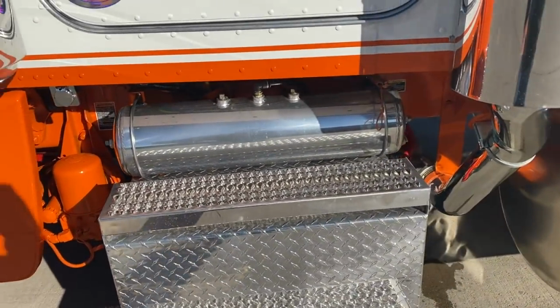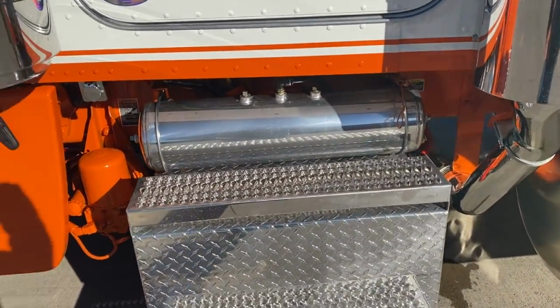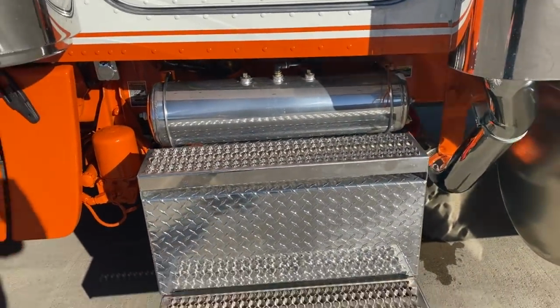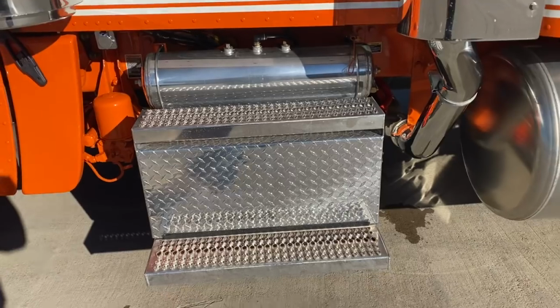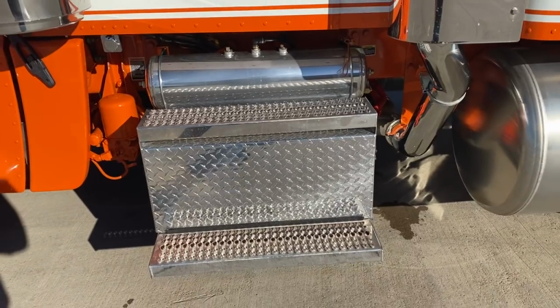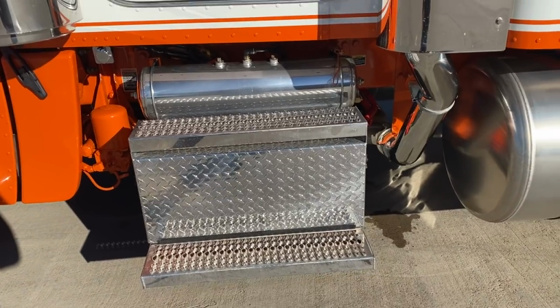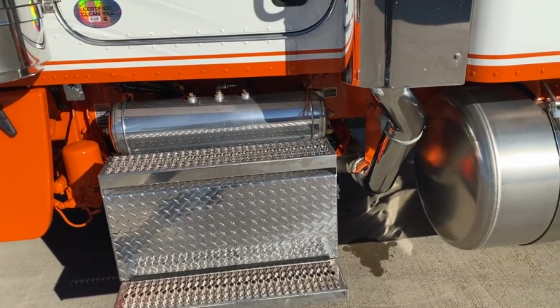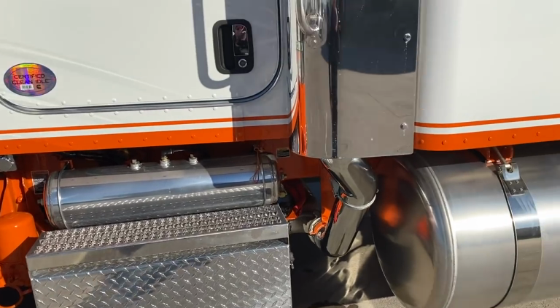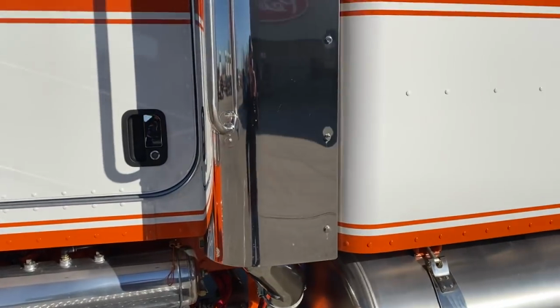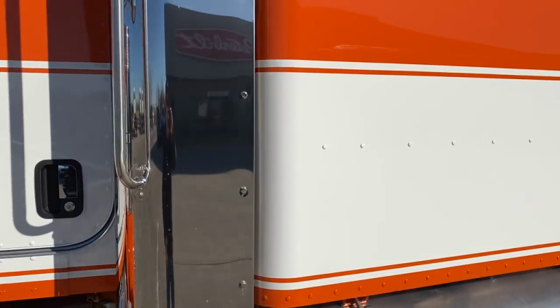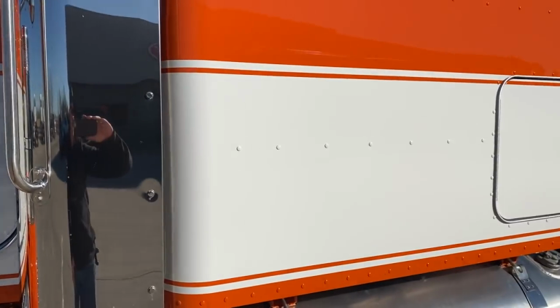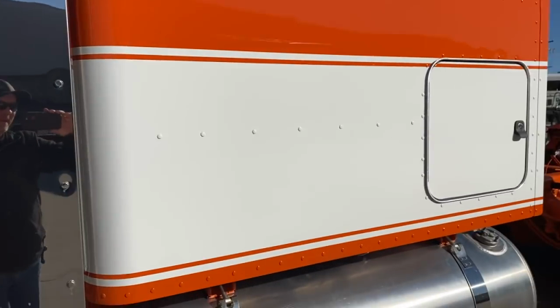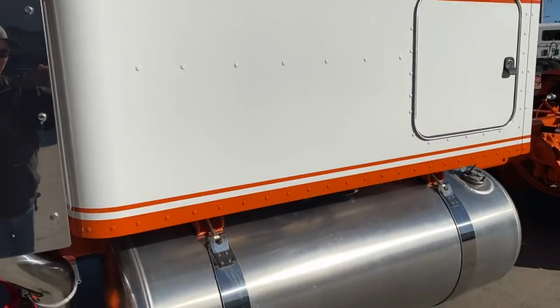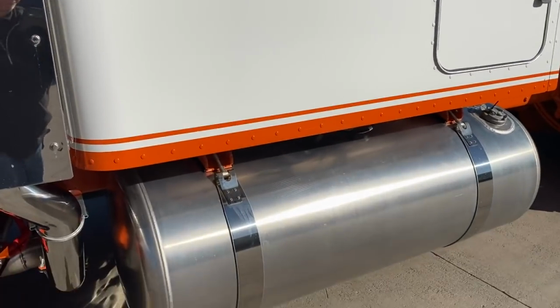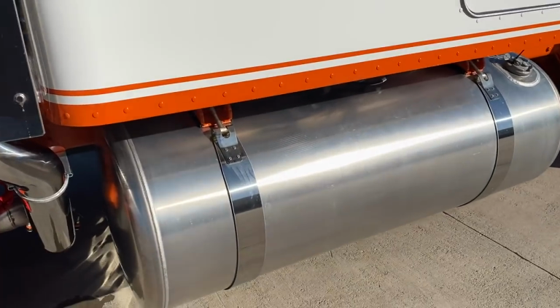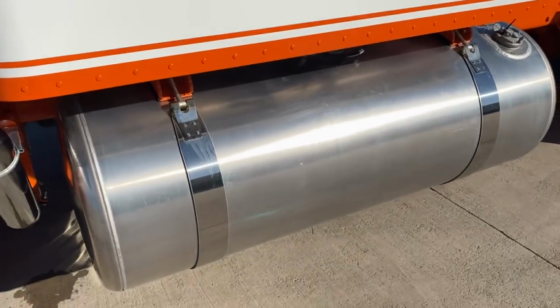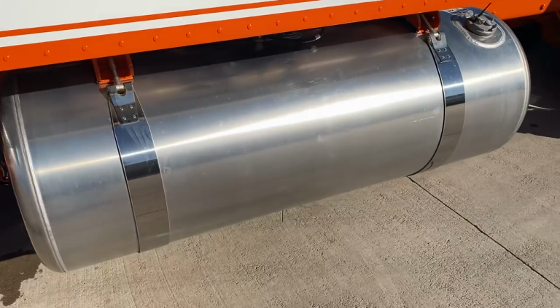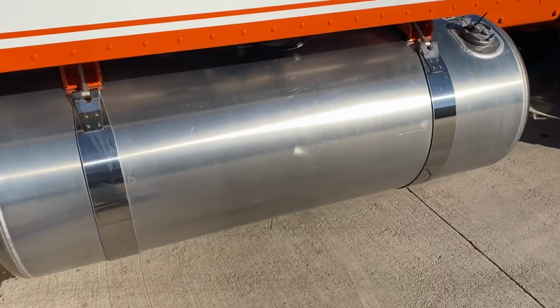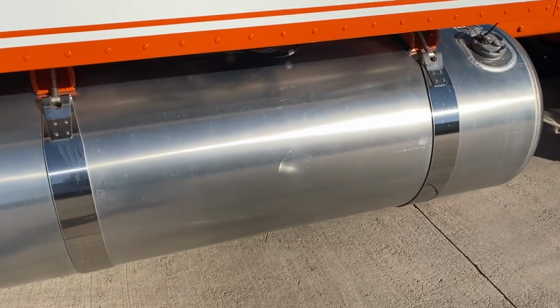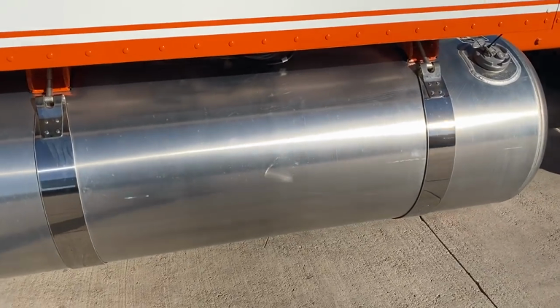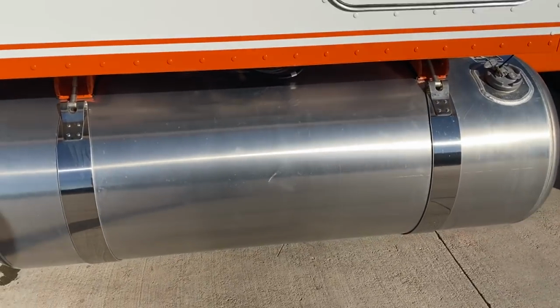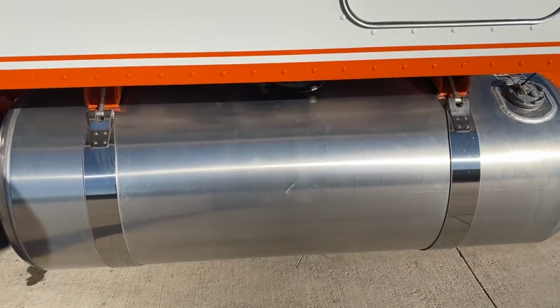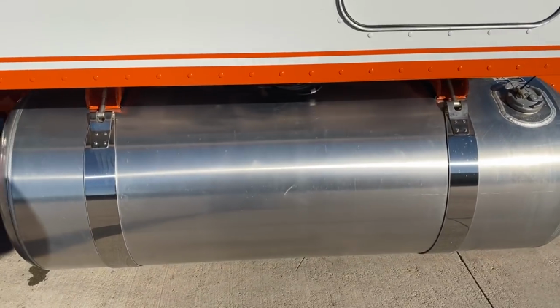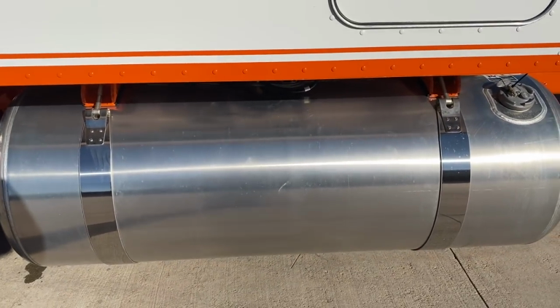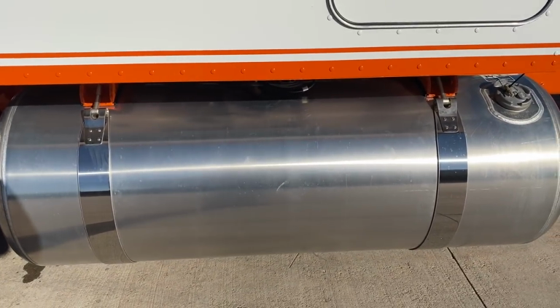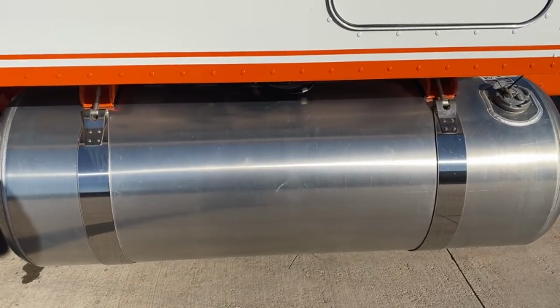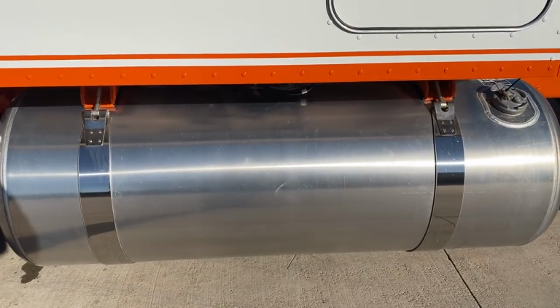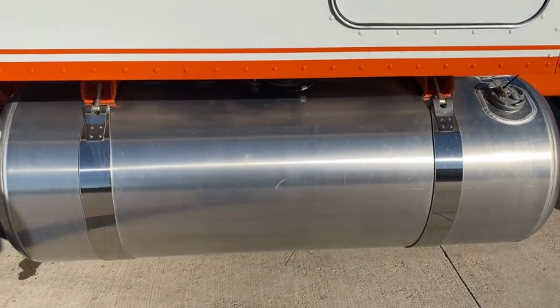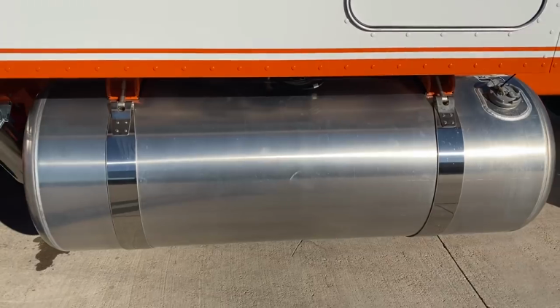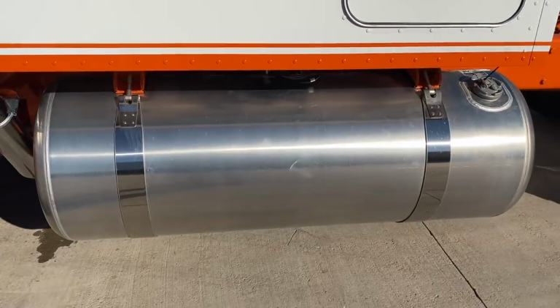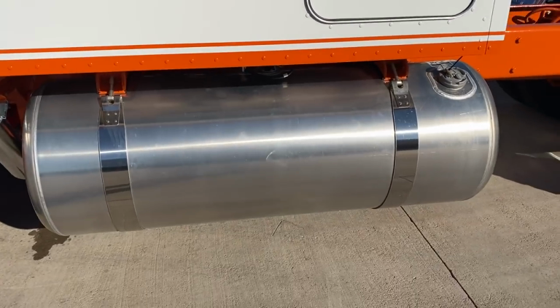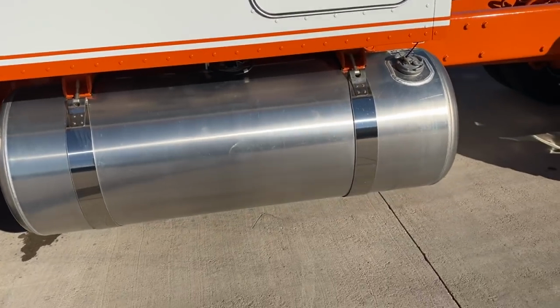The polished tanks. Nice paint scheme. Fuel tanks are not polished because they're going to get painted, so I'm pretty sure we're going to go ahead and paint those orange.